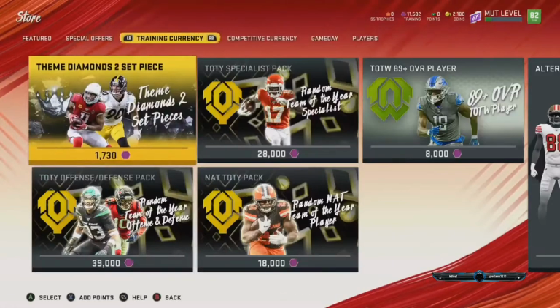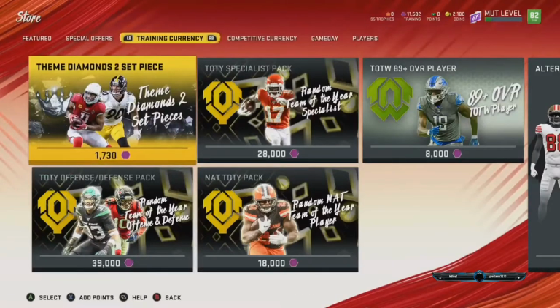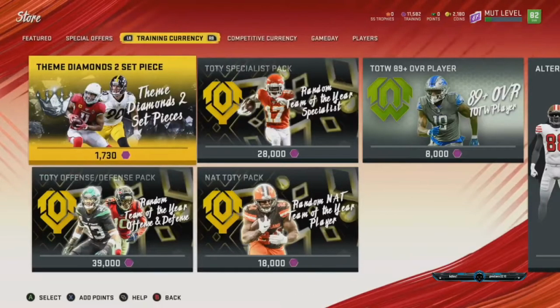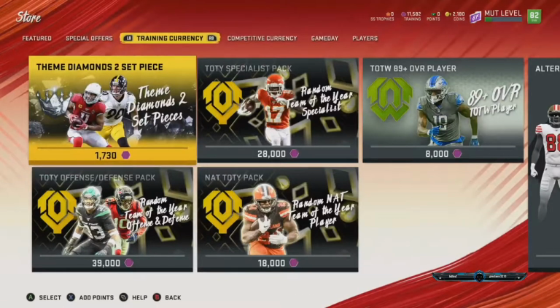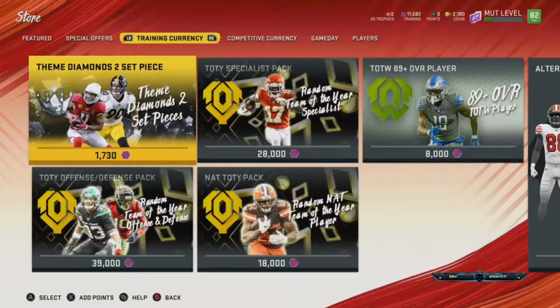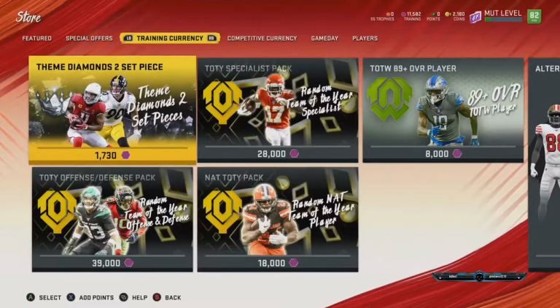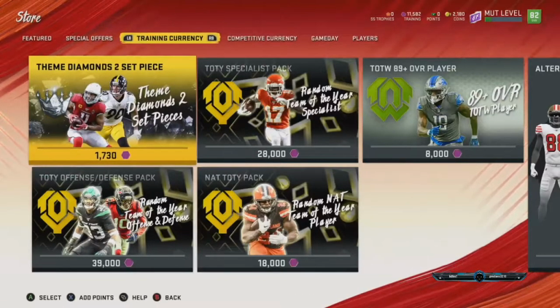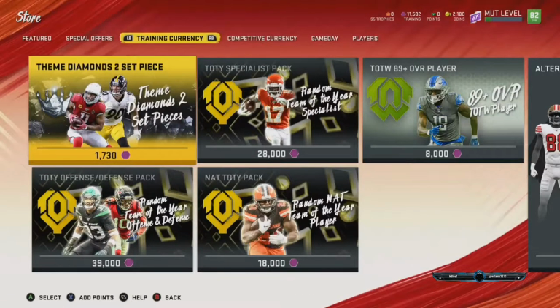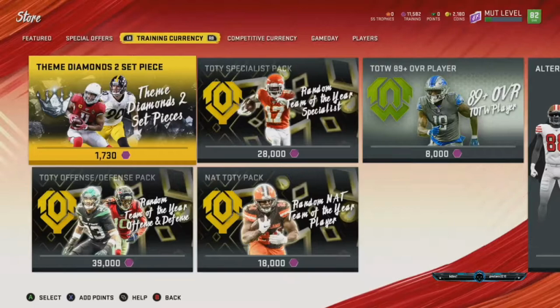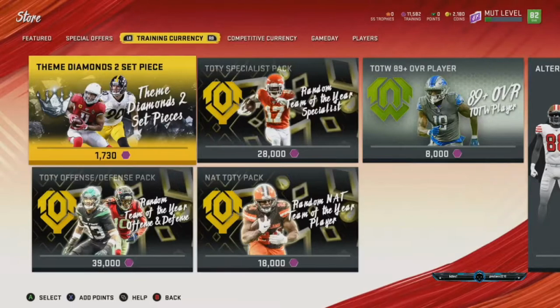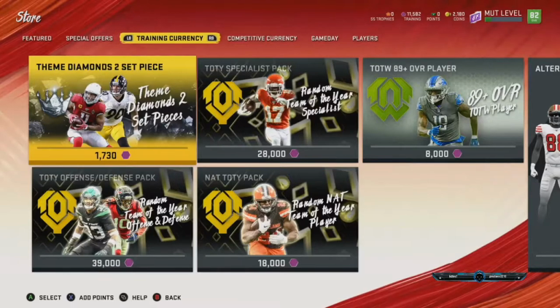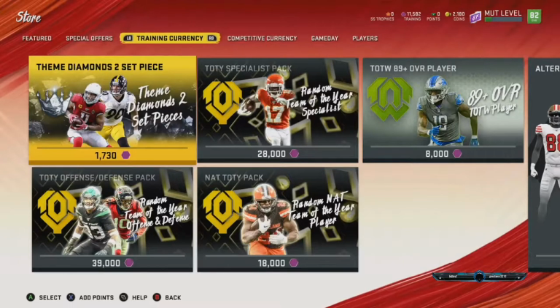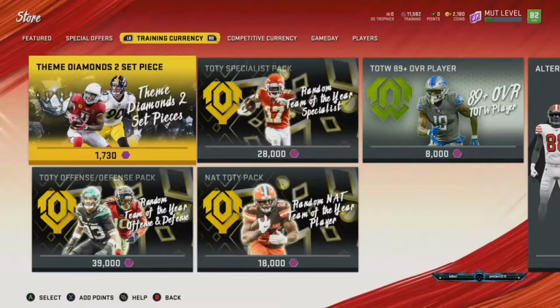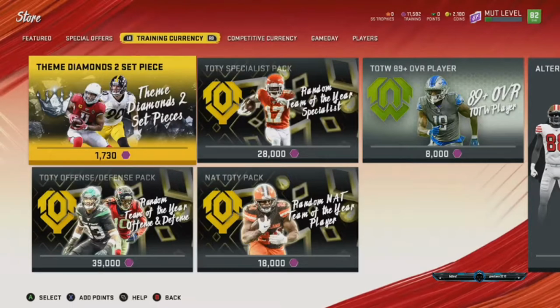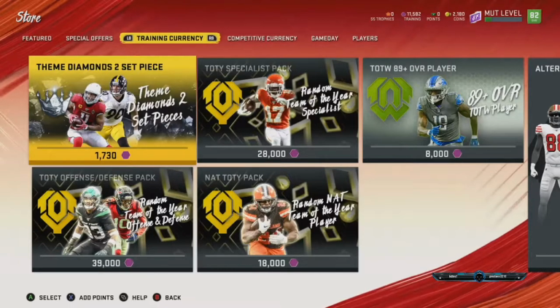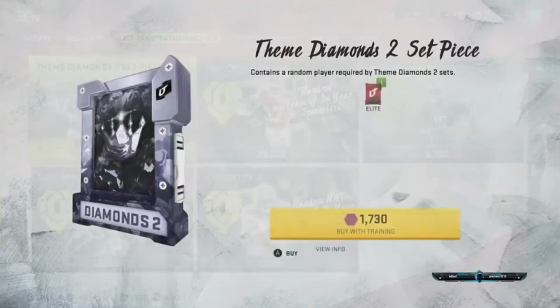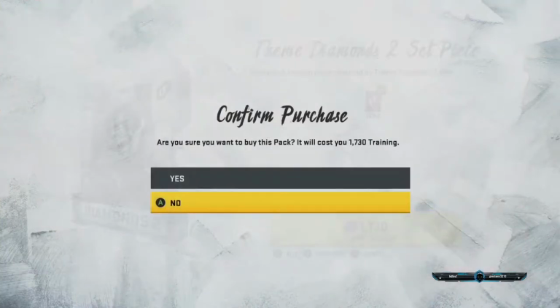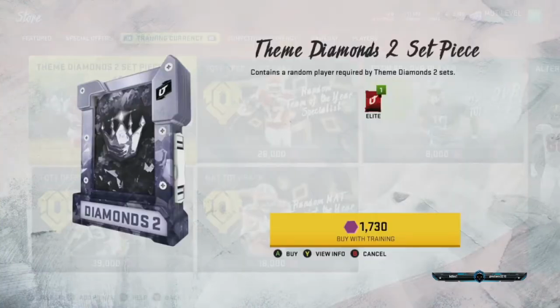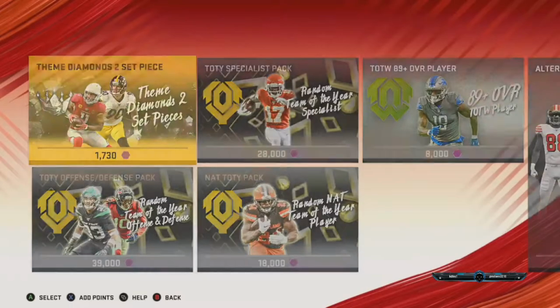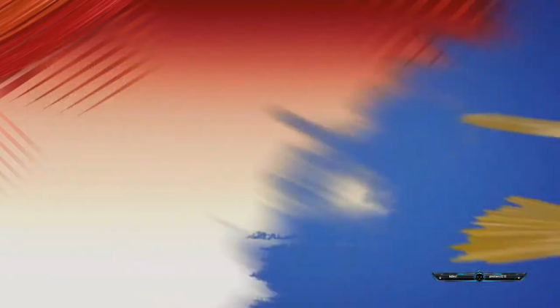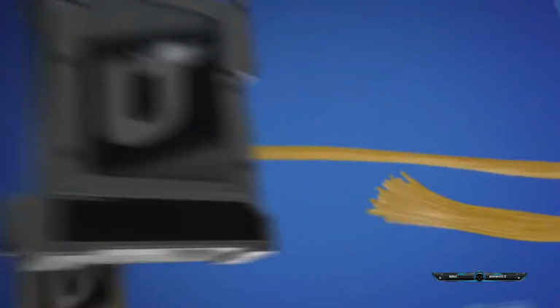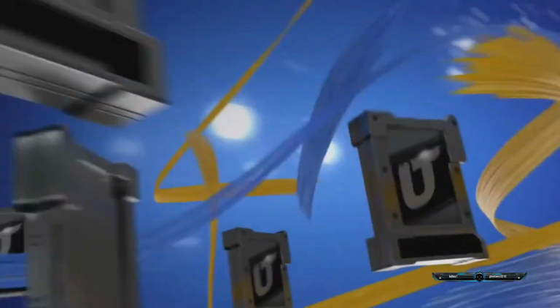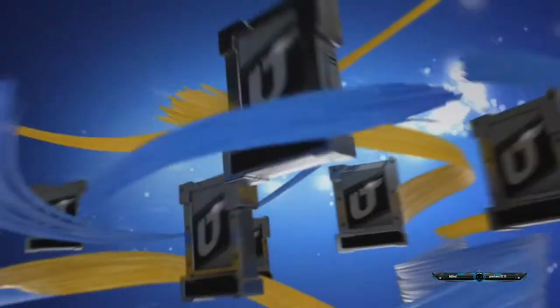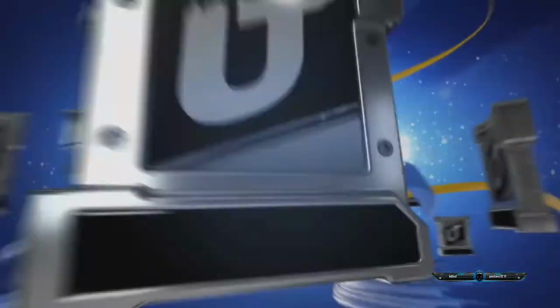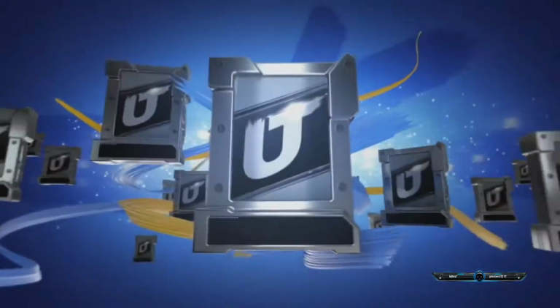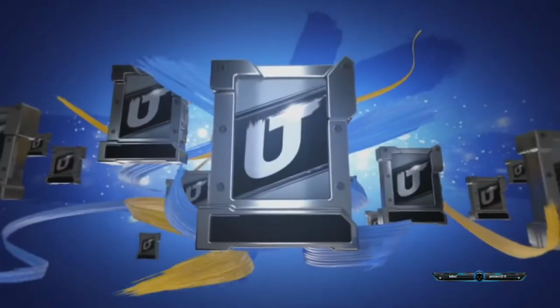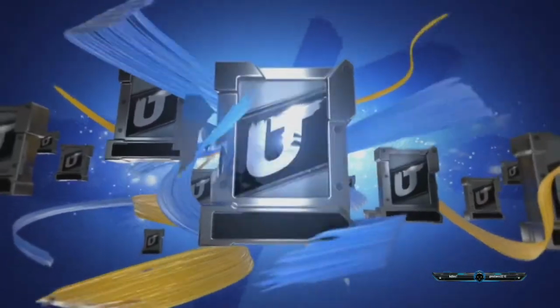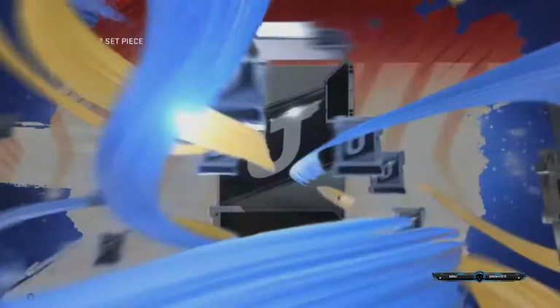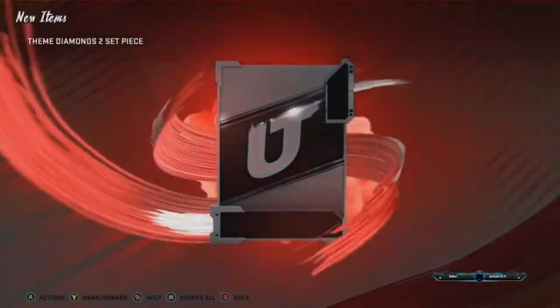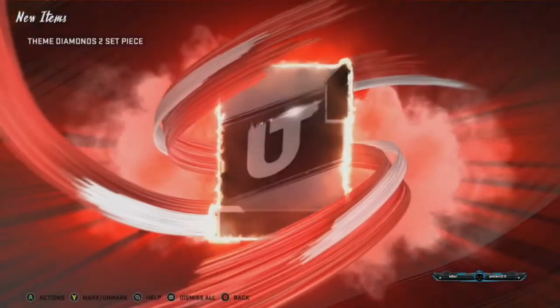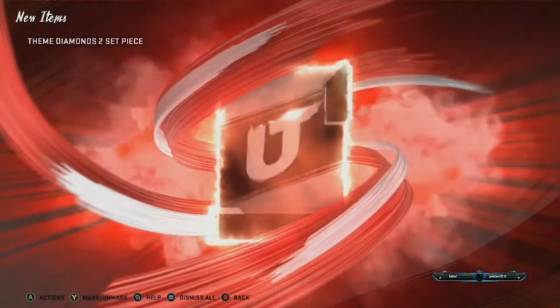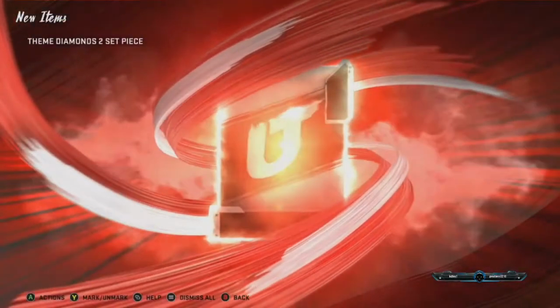EA wants people to go ahead and spend money and open these up. As long as you pull an 88-plus, you go above 87-plus, you make your coins back plus make a profit. And on this one, more often than not, I'm going to make my profit back.